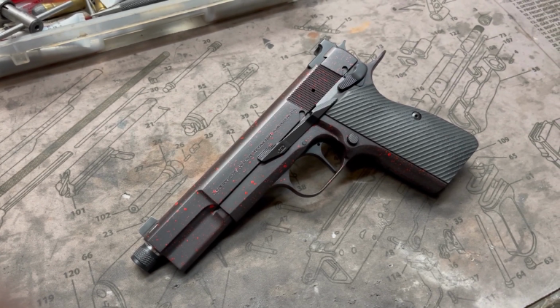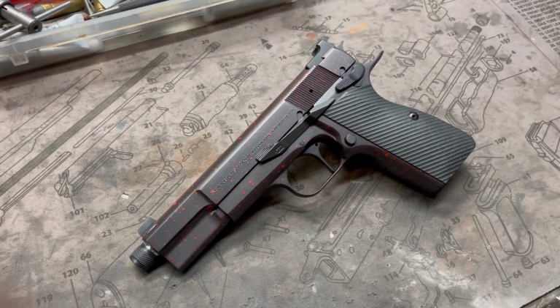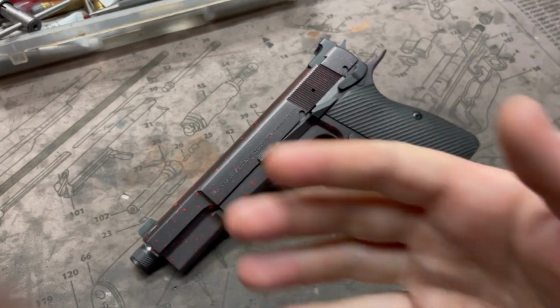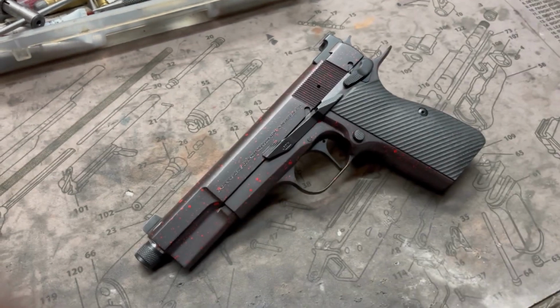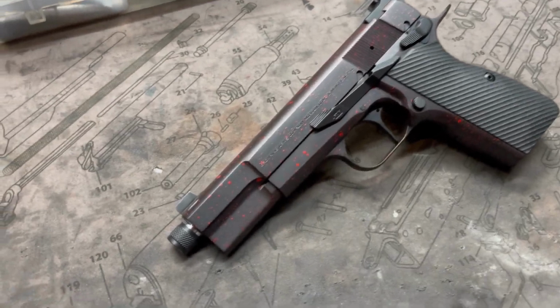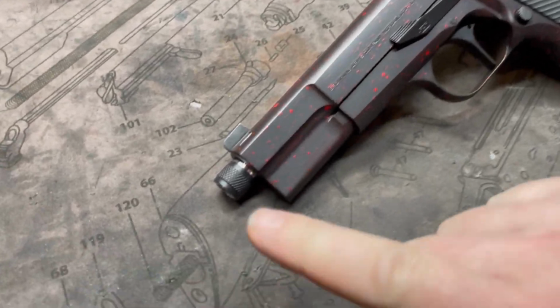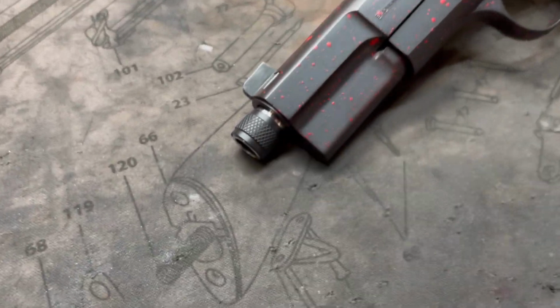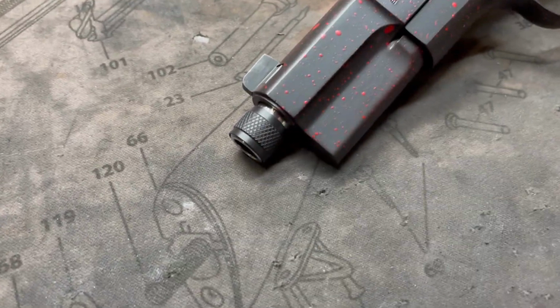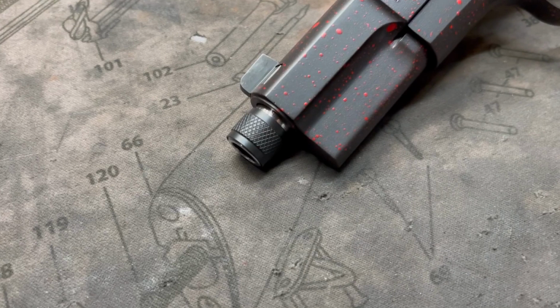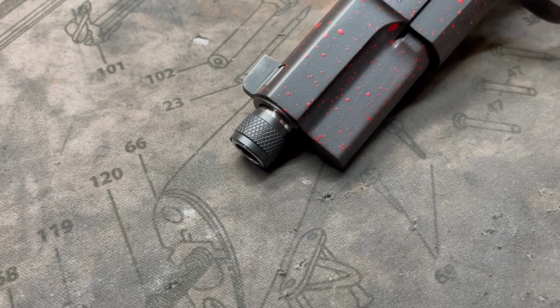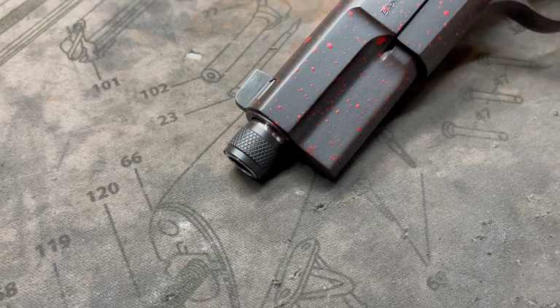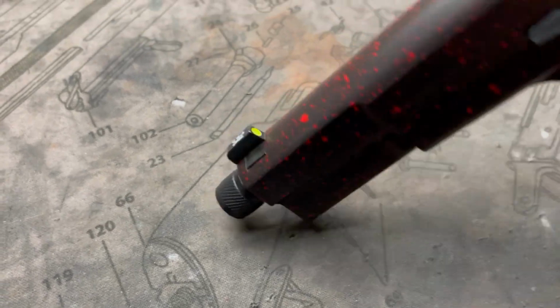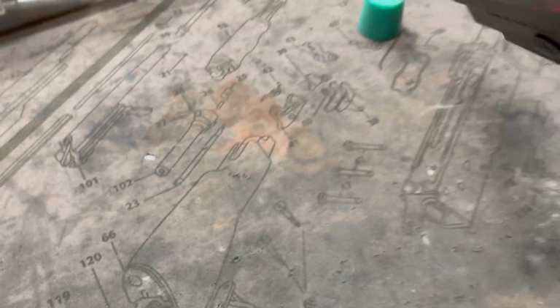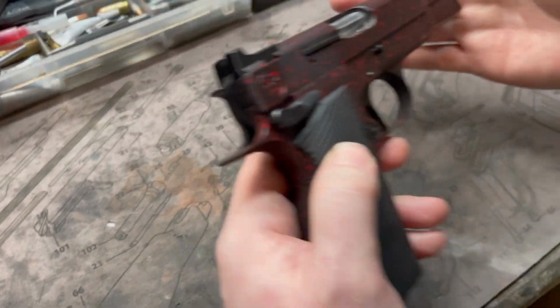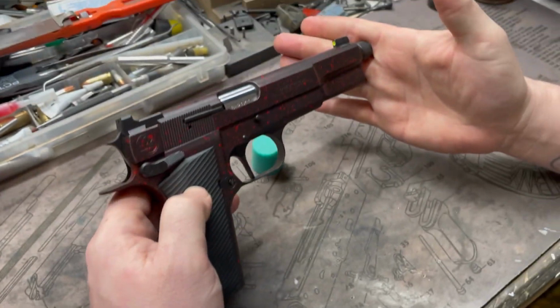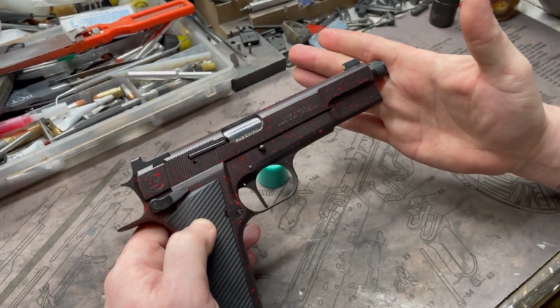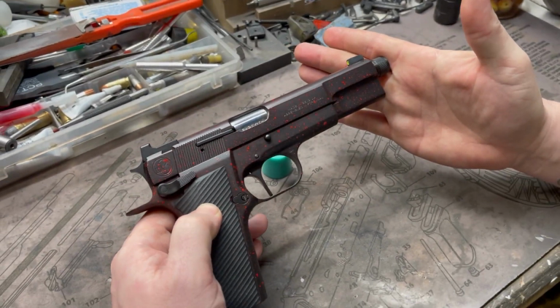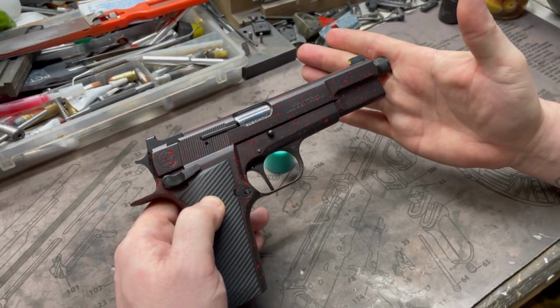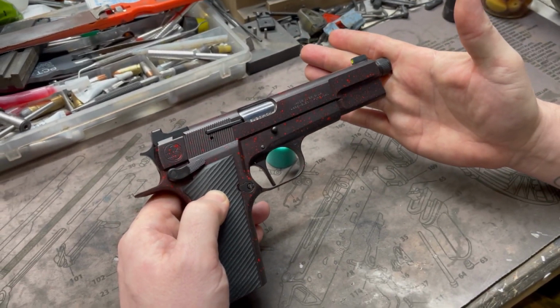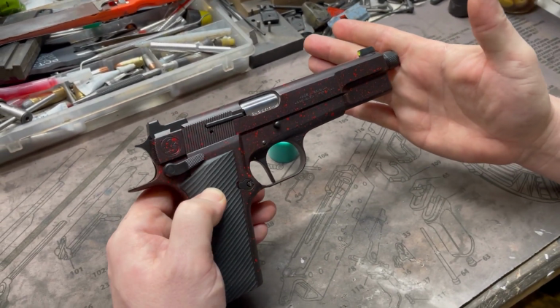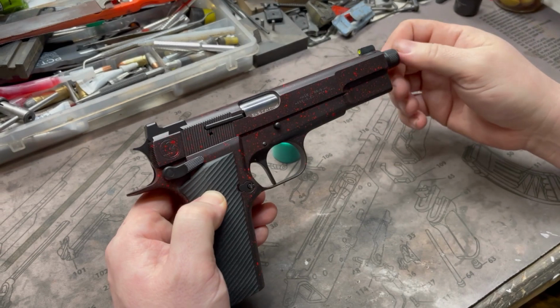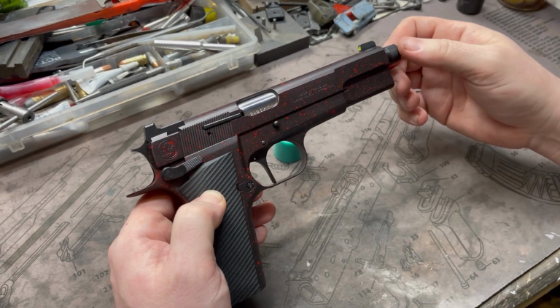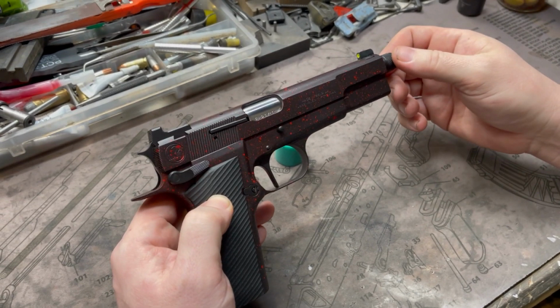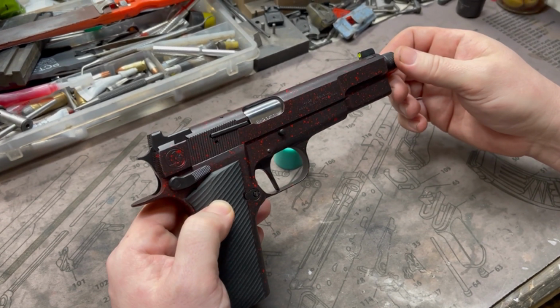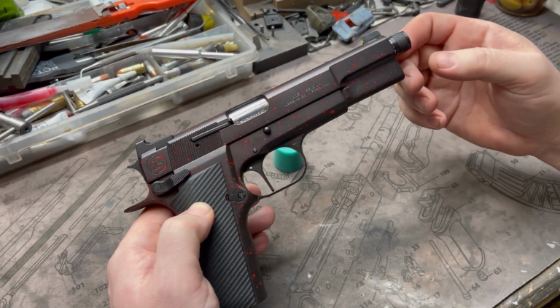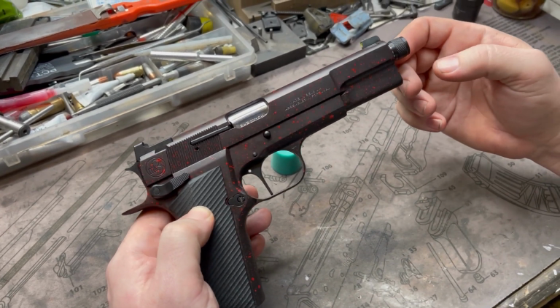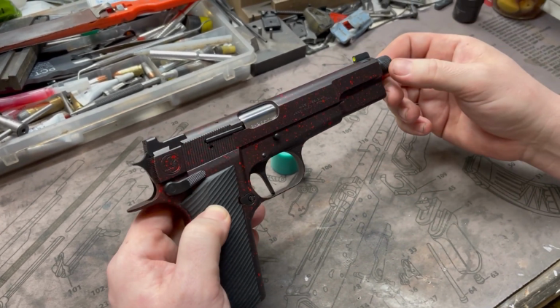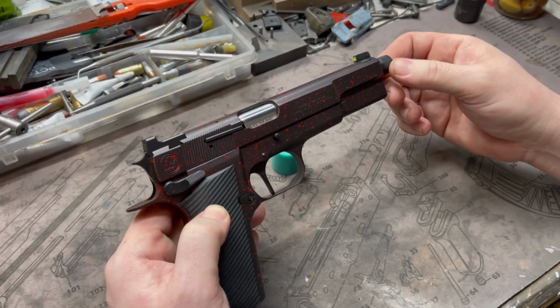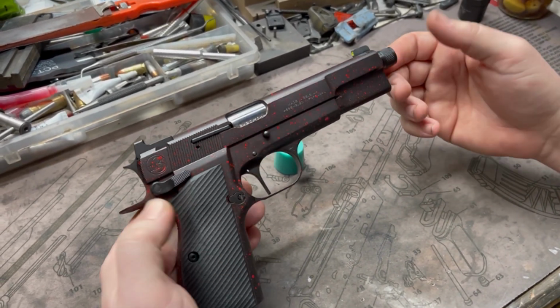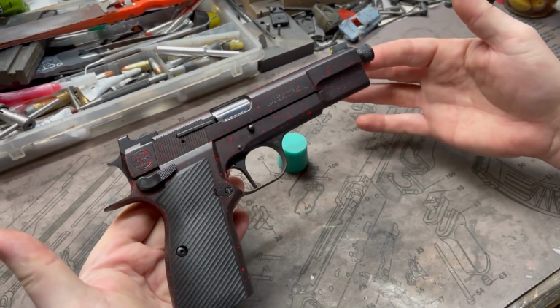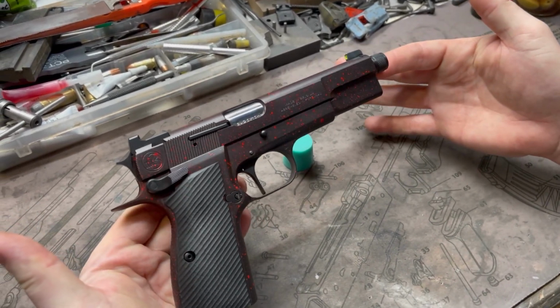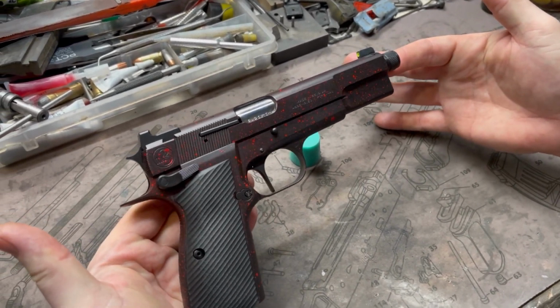We have a threaded barrel on this one — this is the BH Spring Solutions threaded barrel. It has a 1-in-10 twist and they just released these not too long ago. We're very happy to get our hands on one. Our first threaded barrel Hi-Power.